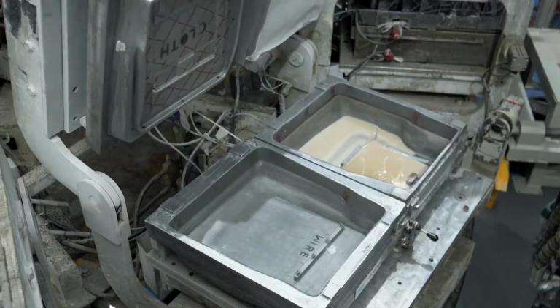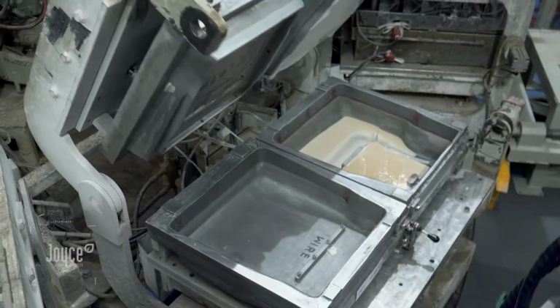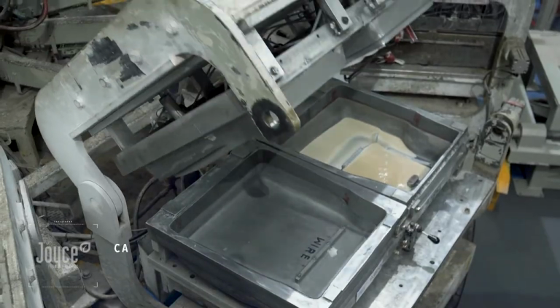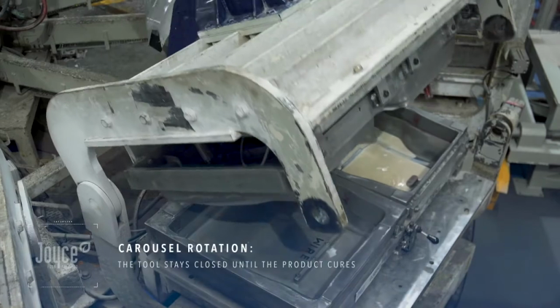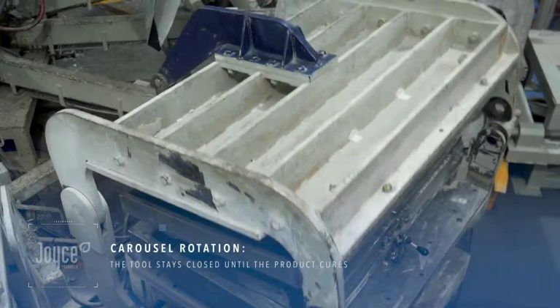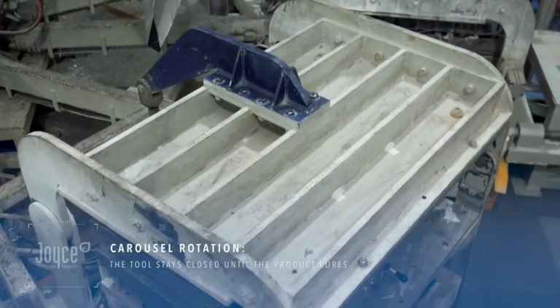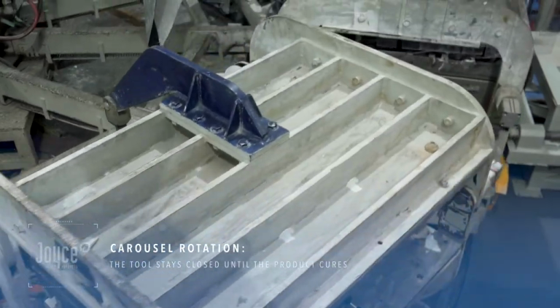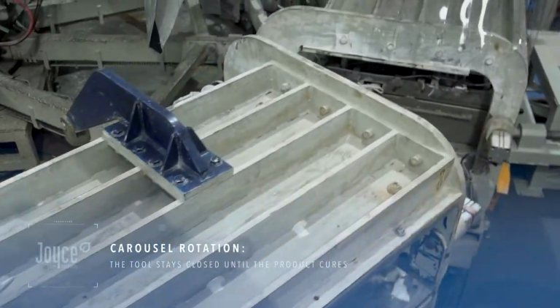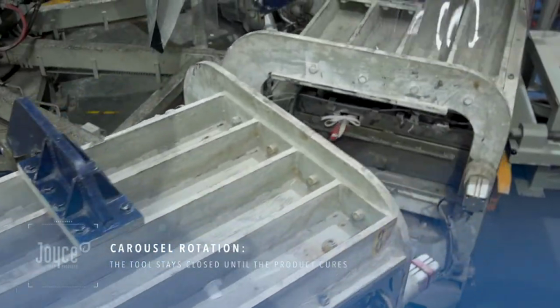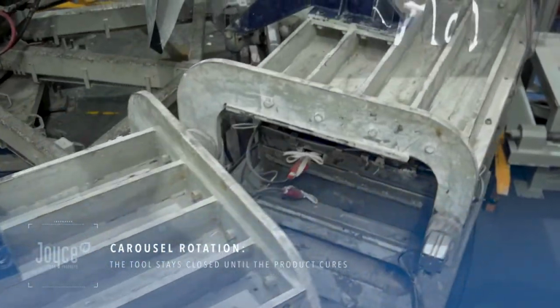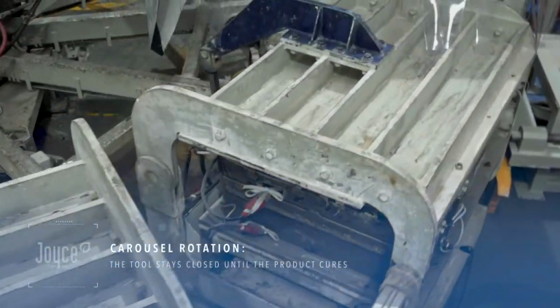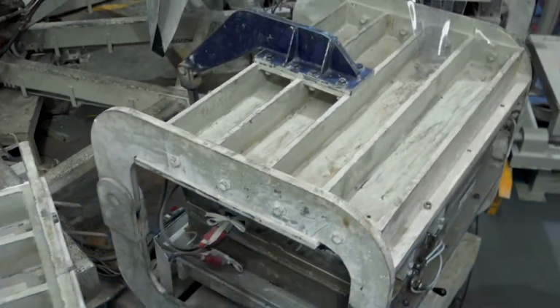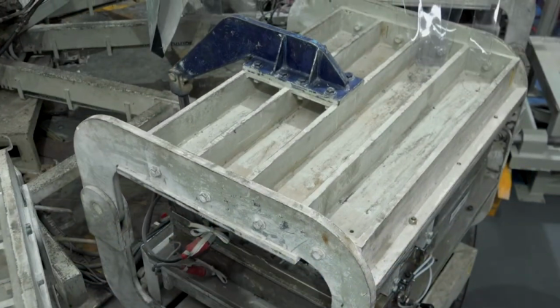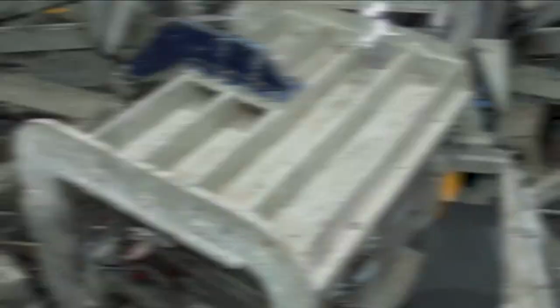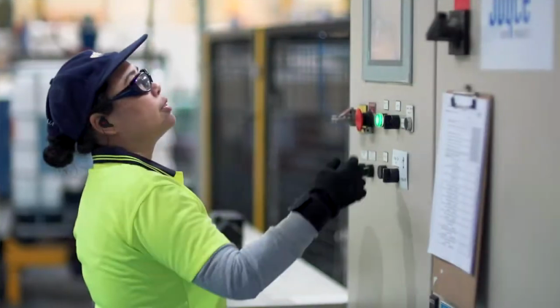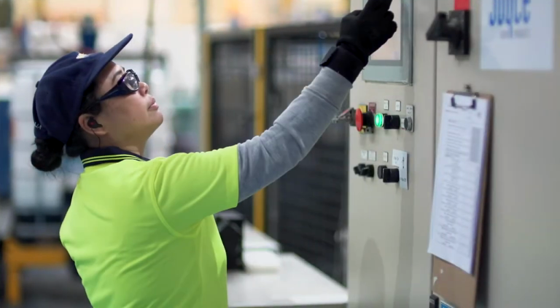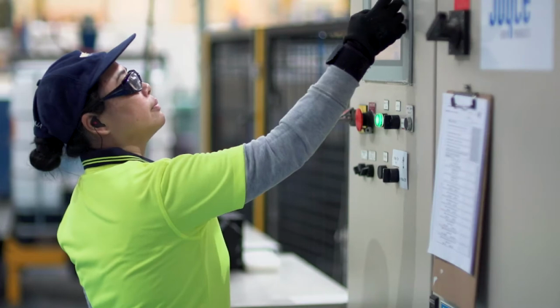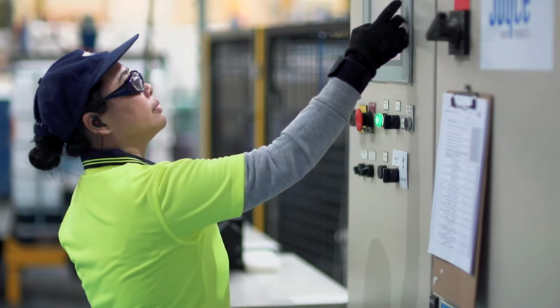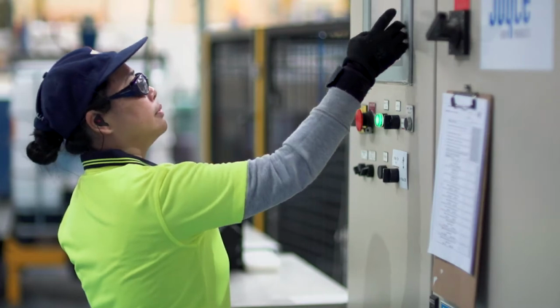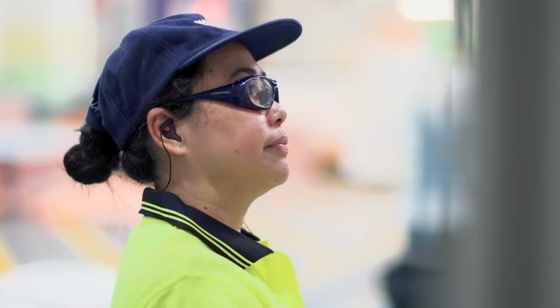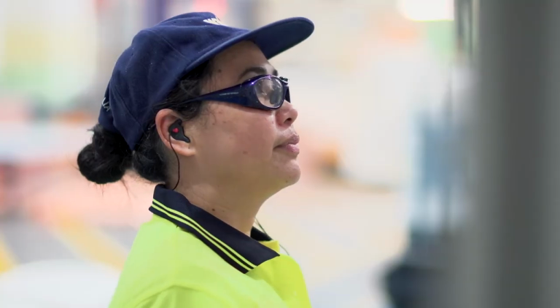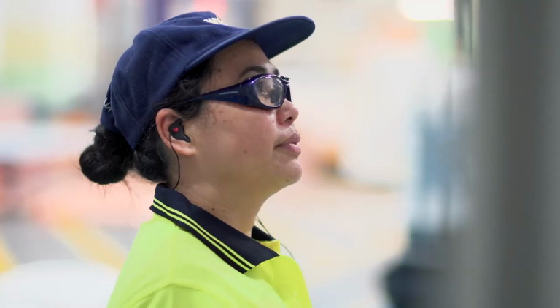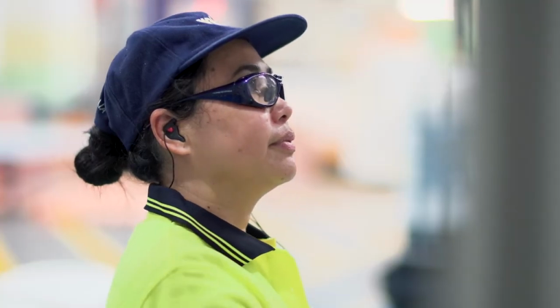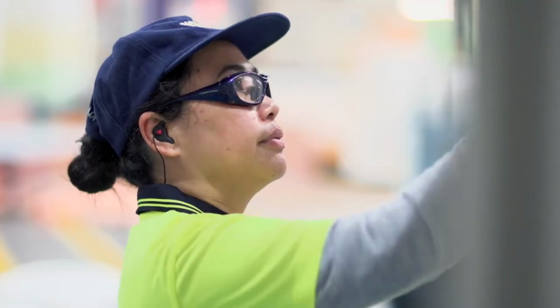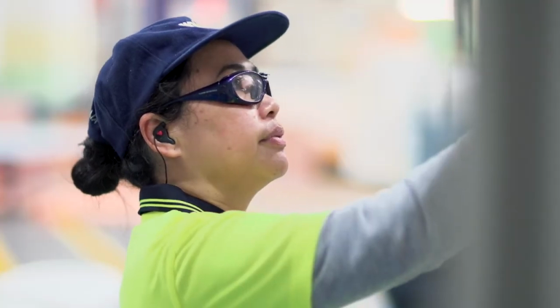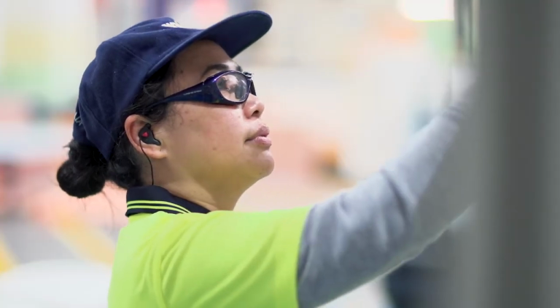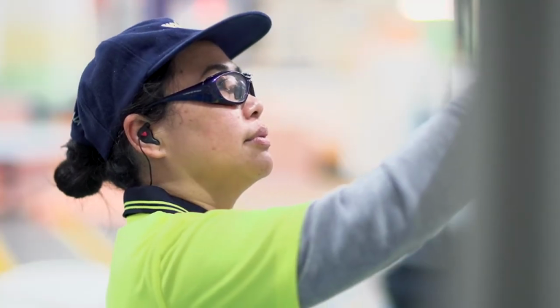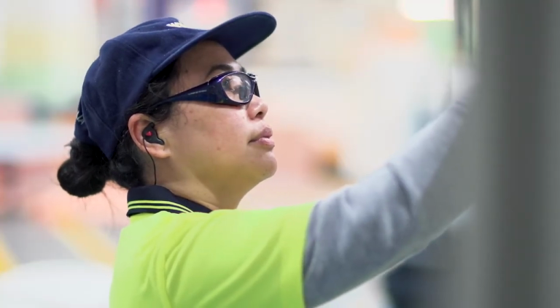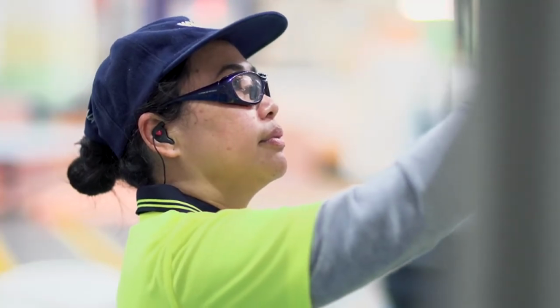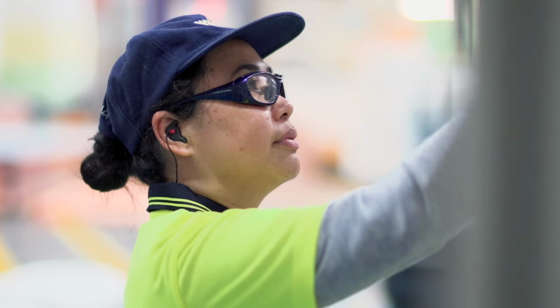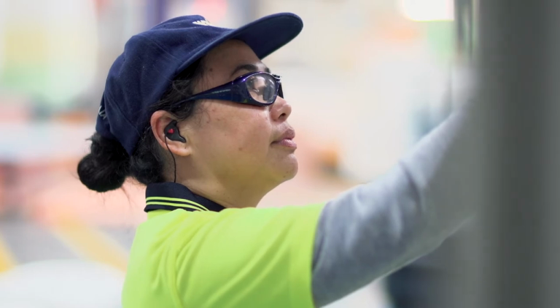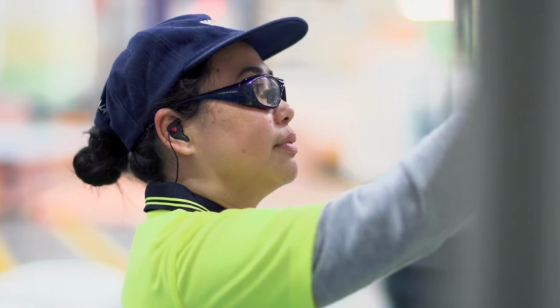Once the mixture is laid down, the tool stays closed until the product cures. For maximum precision, the tools are digitally temperature controlled and employ an automatic air venting system.